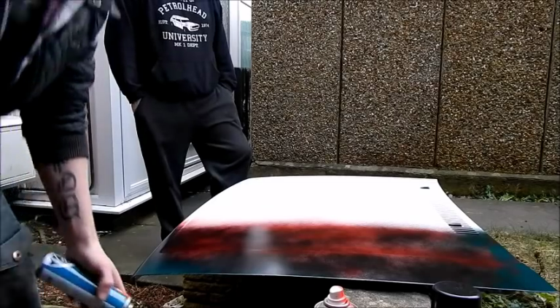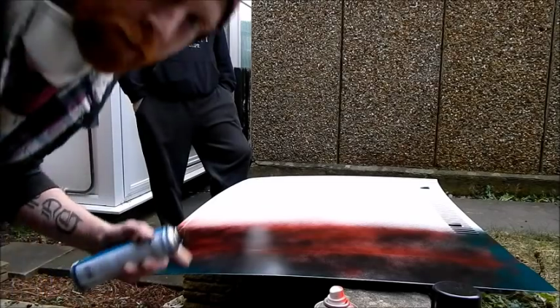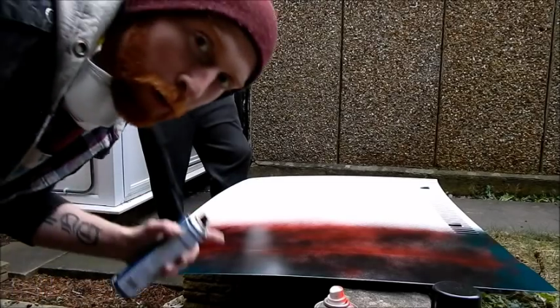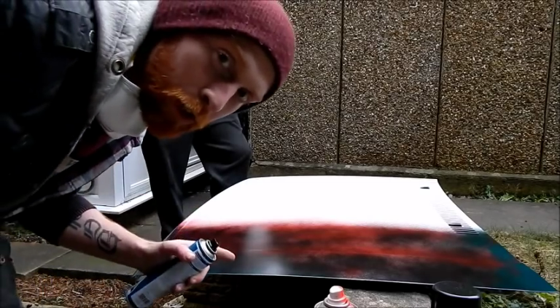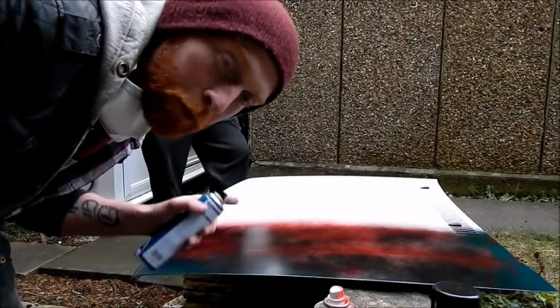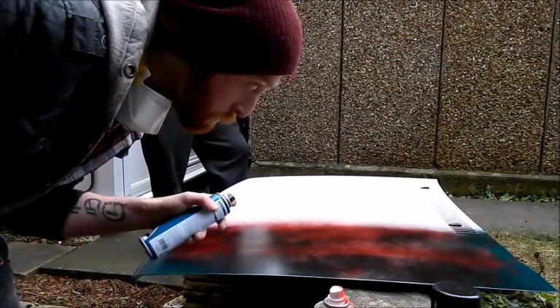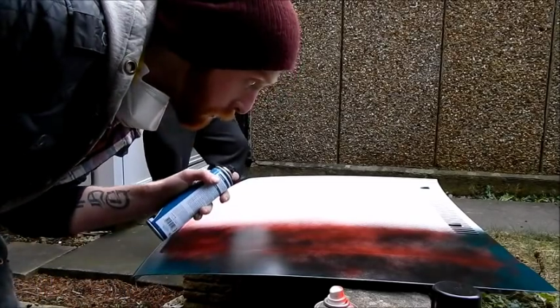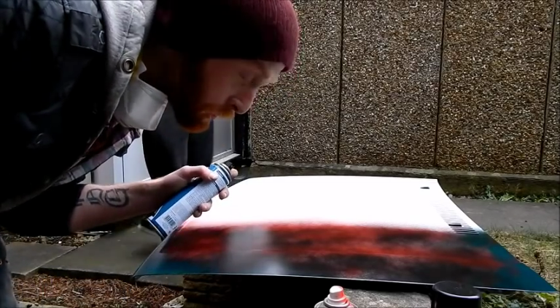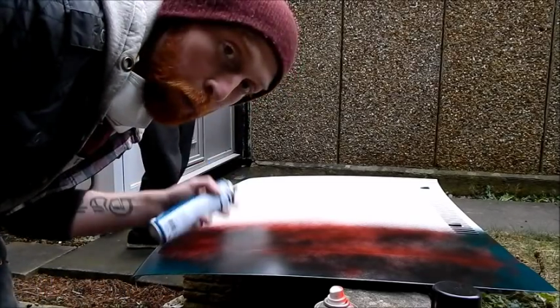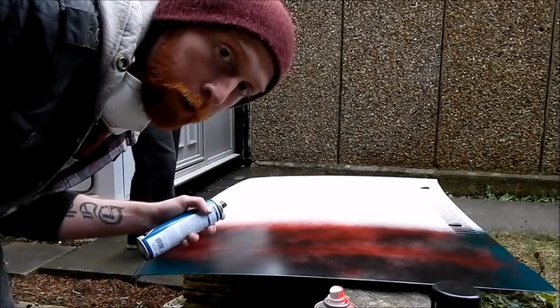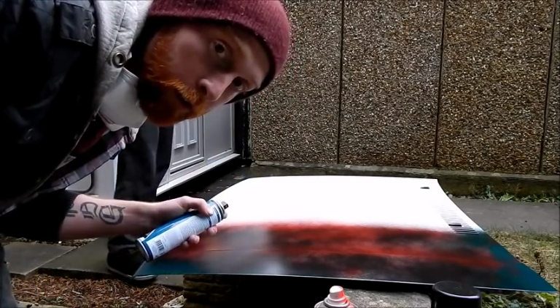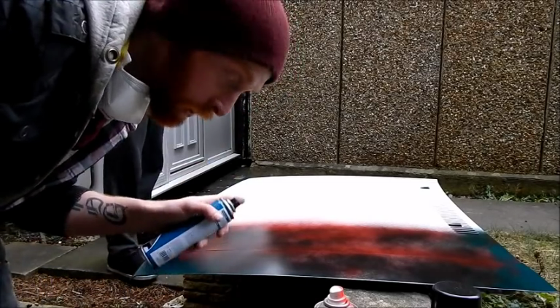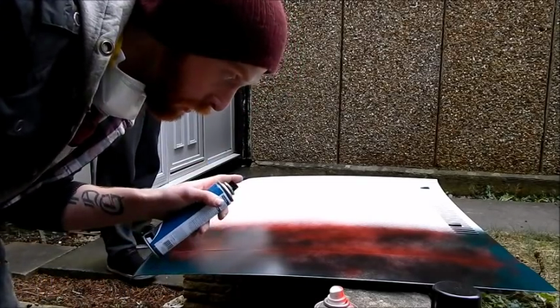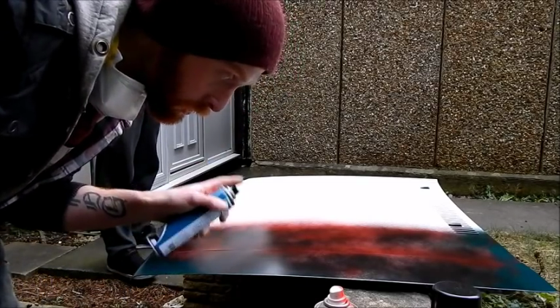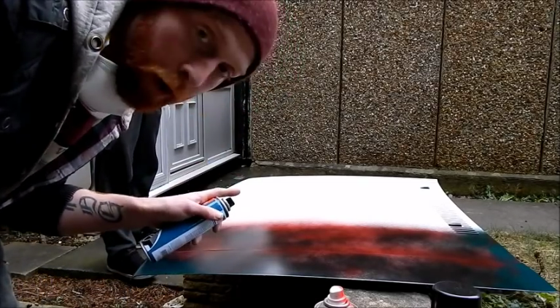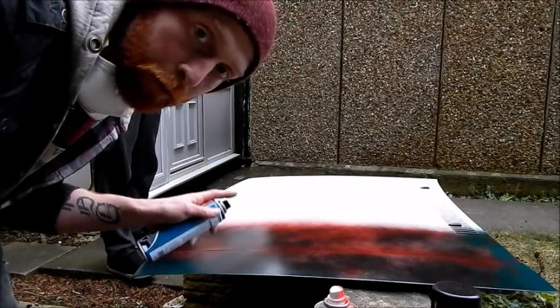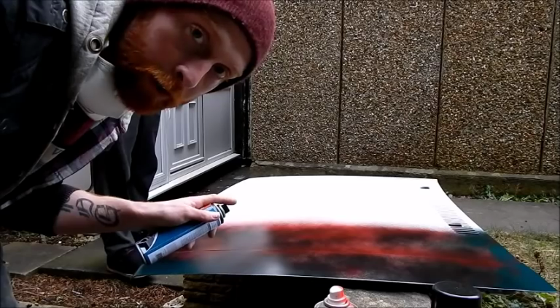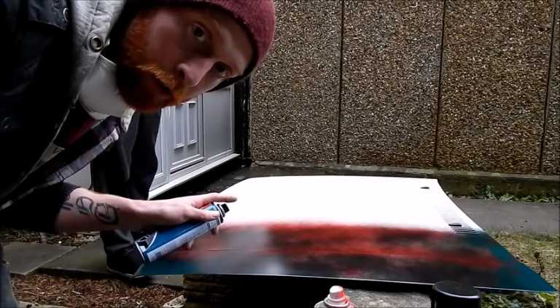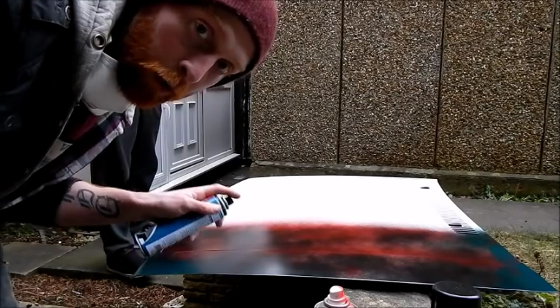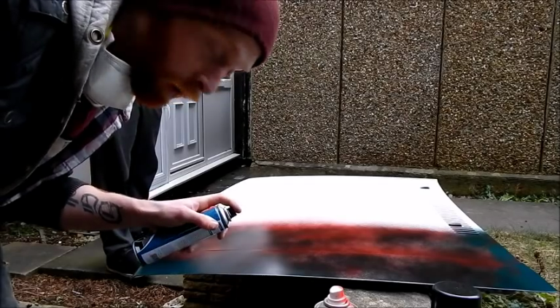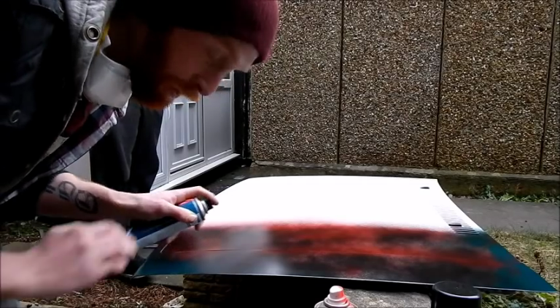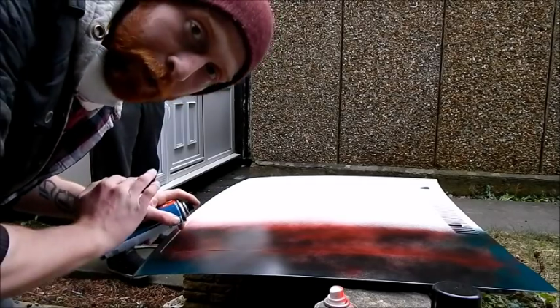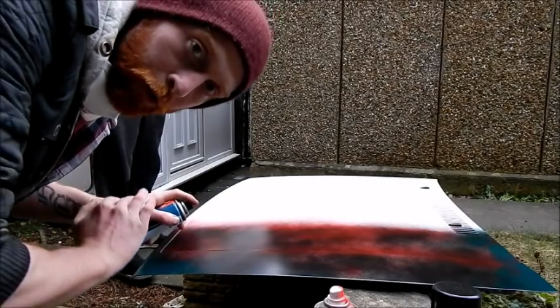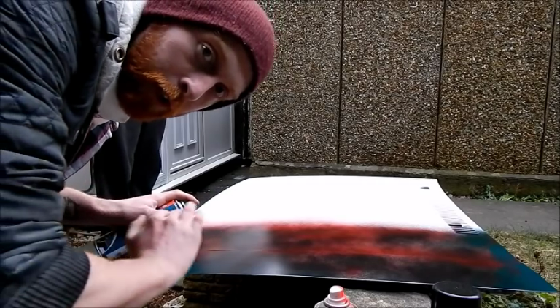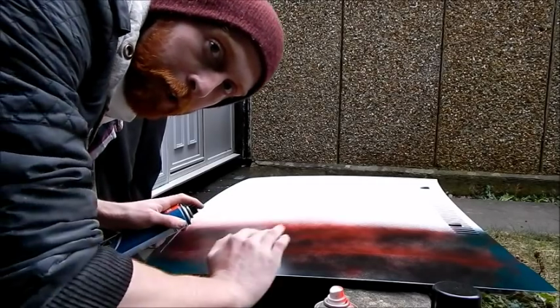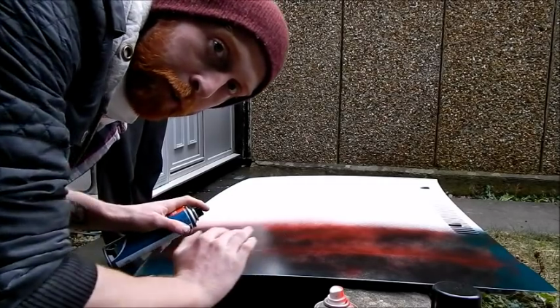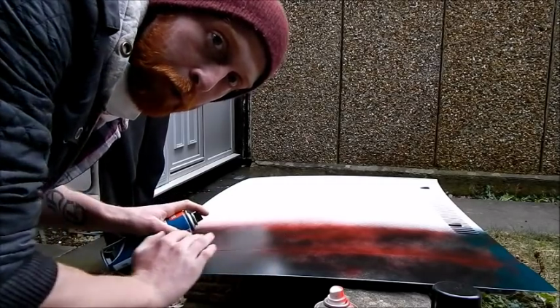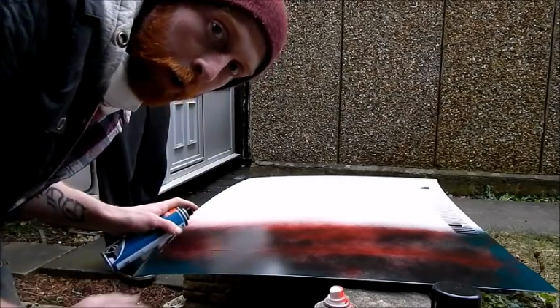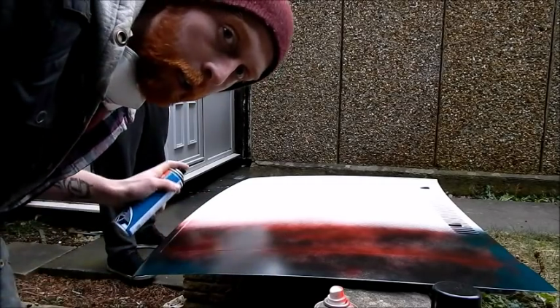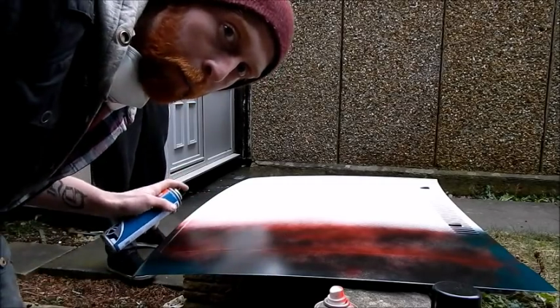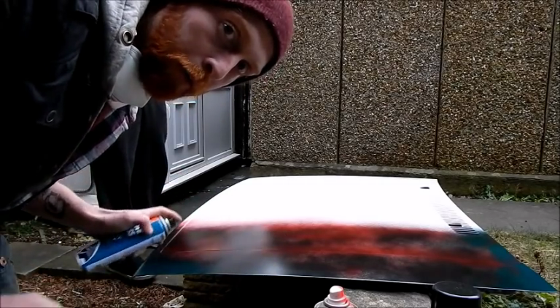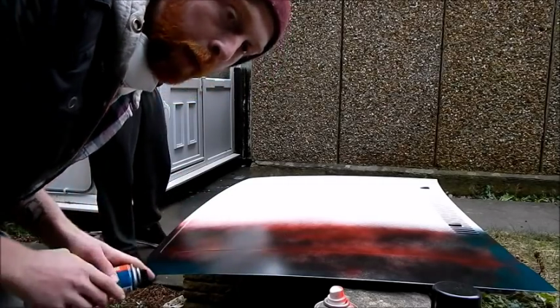What I've decided — because this bonnet was originally white — I'm going to go with a top coat of white, so it looks like everything underneath is the original colour. And then we'll go from there.